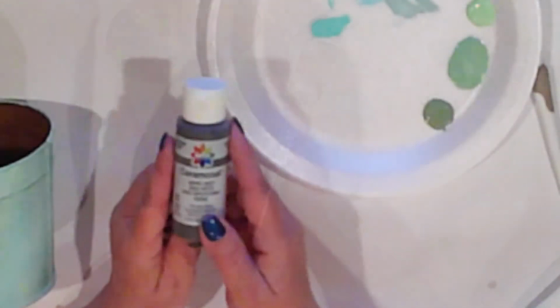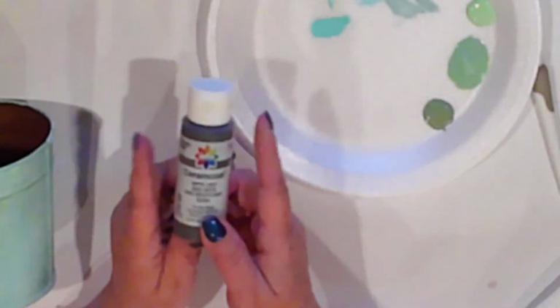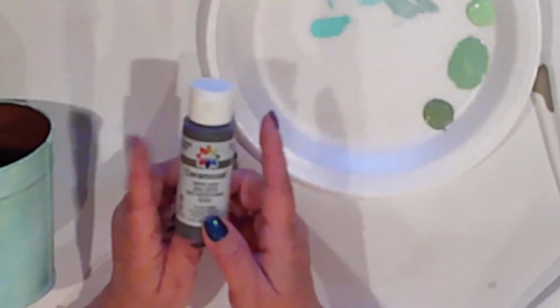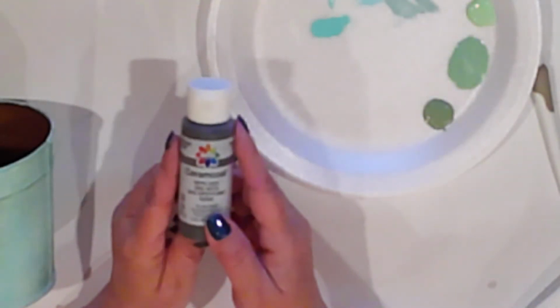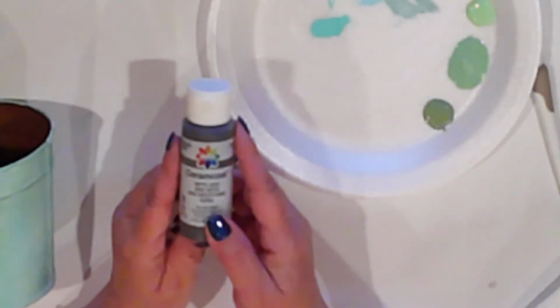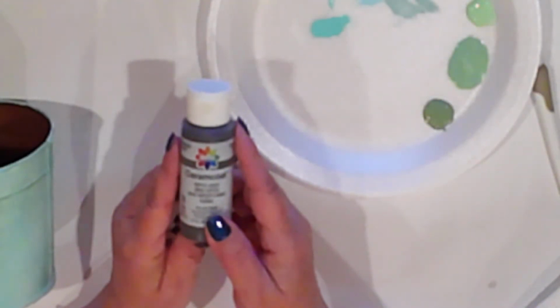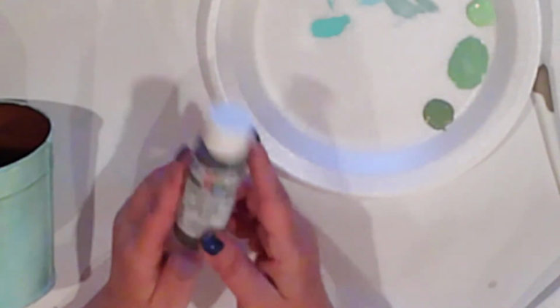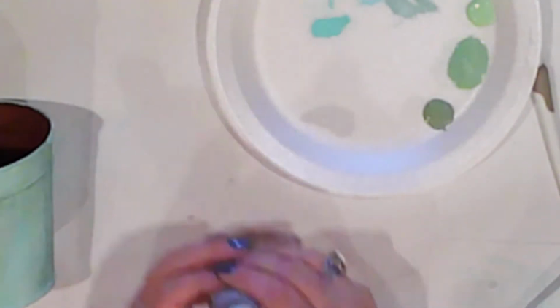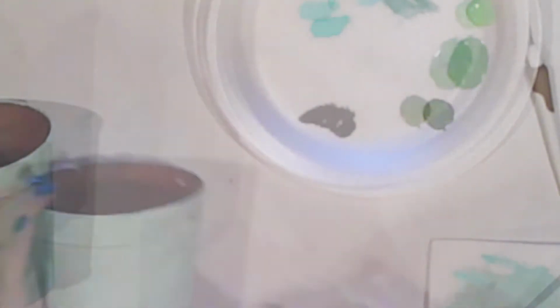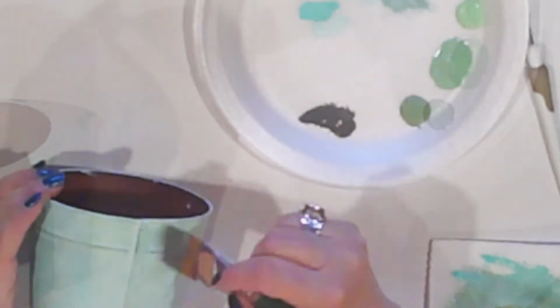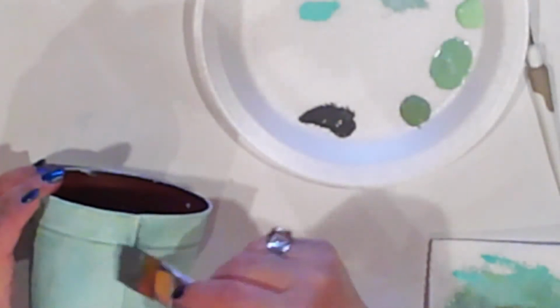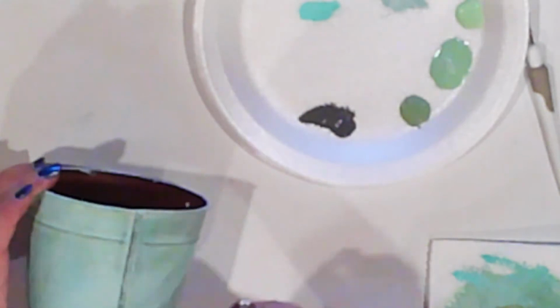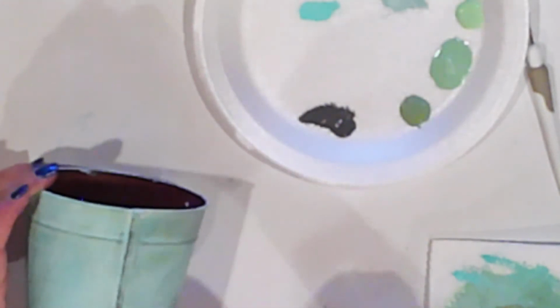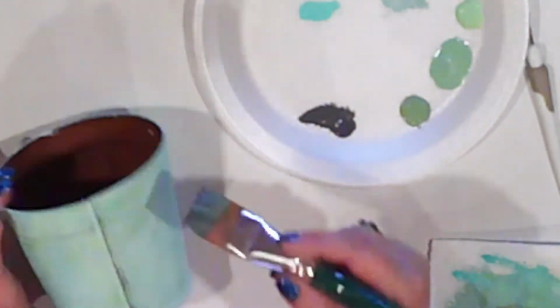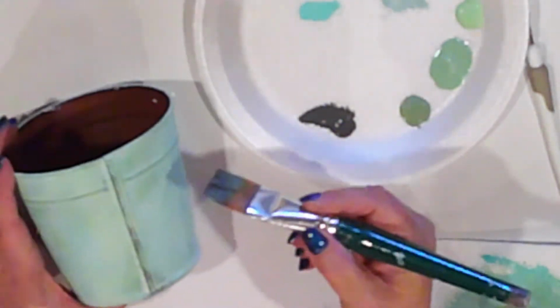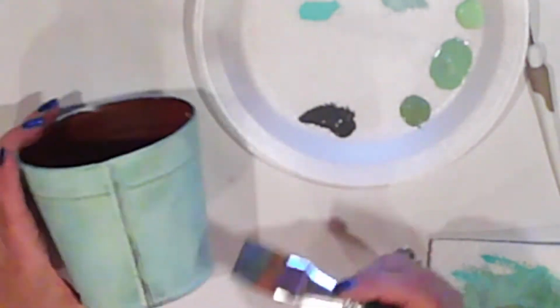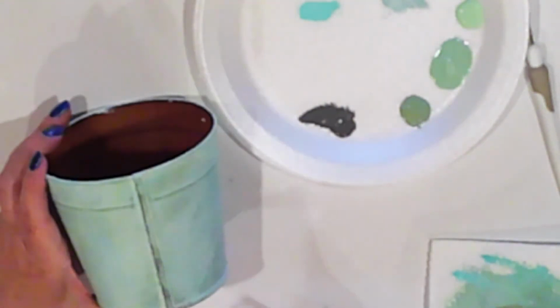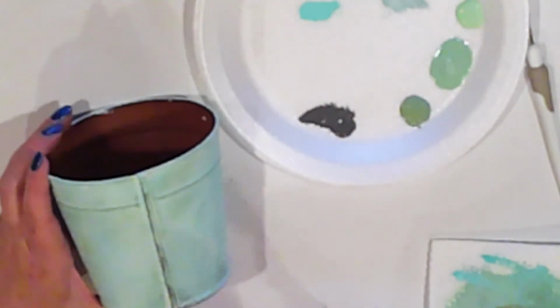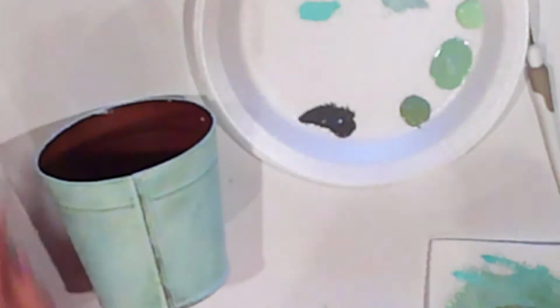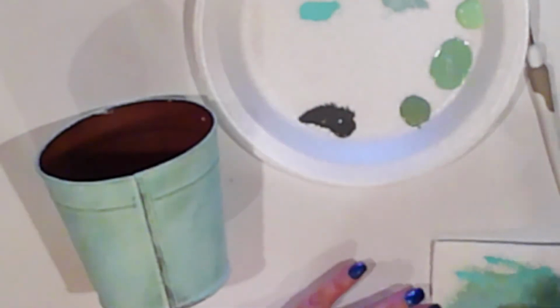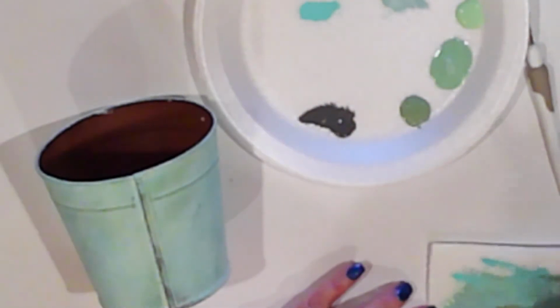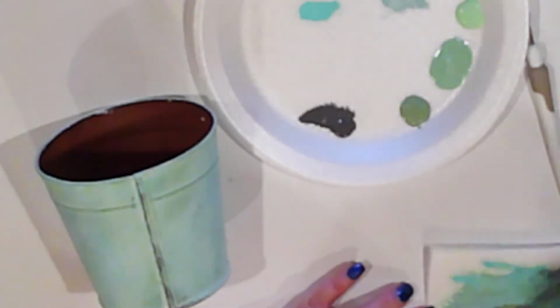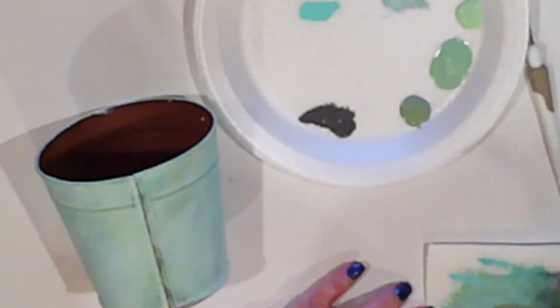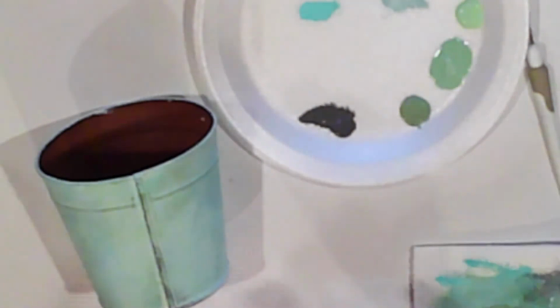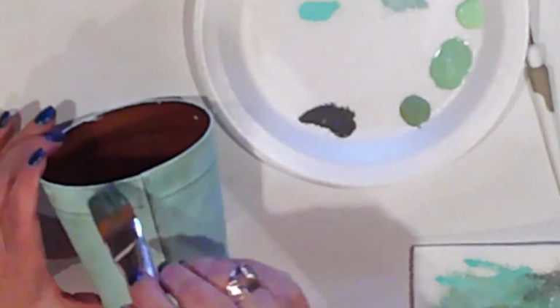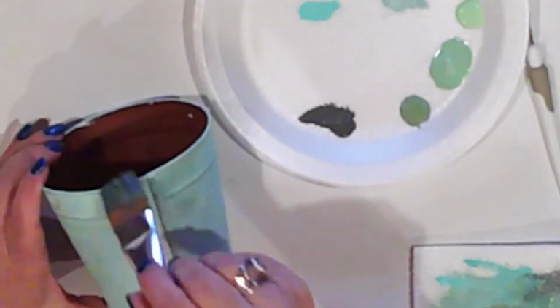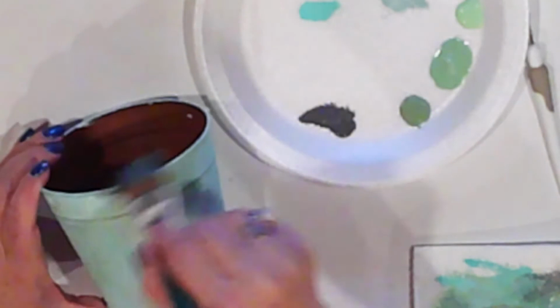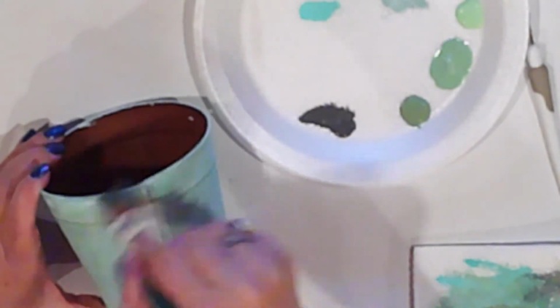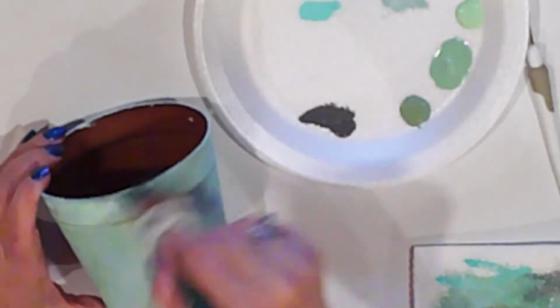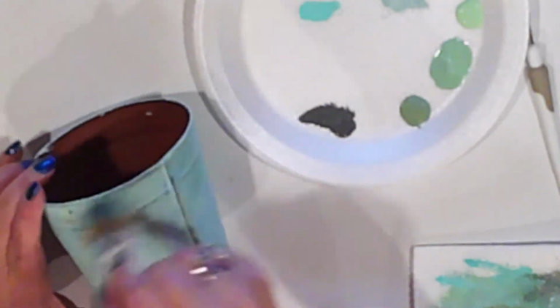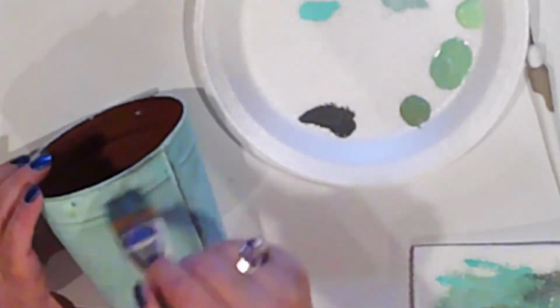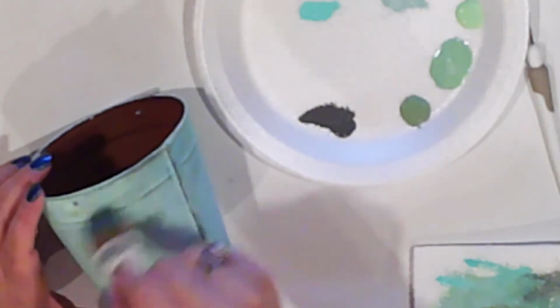Now I'll add some Ceramcoat Hippo Gray for an aged effect, again hitting those raised areas in particular, and also around the holes for the handle.